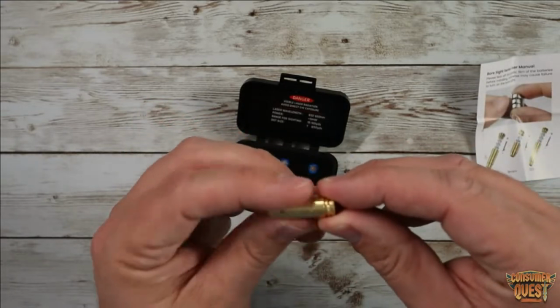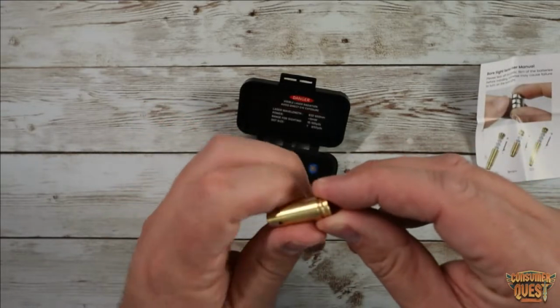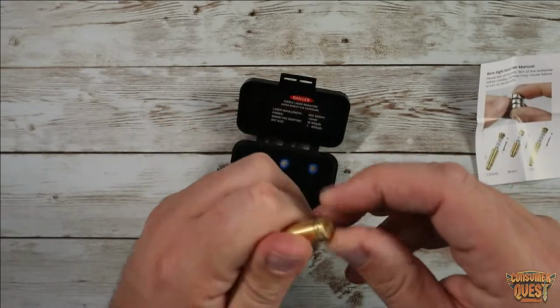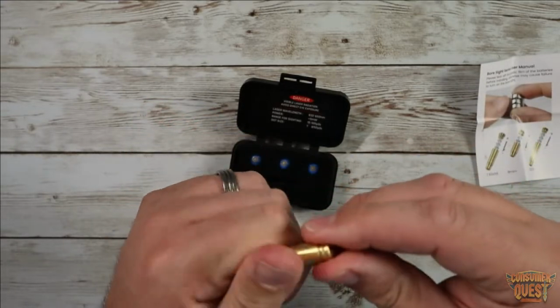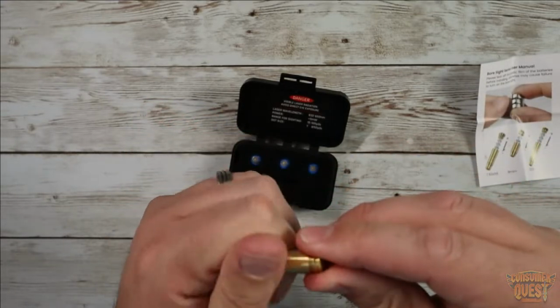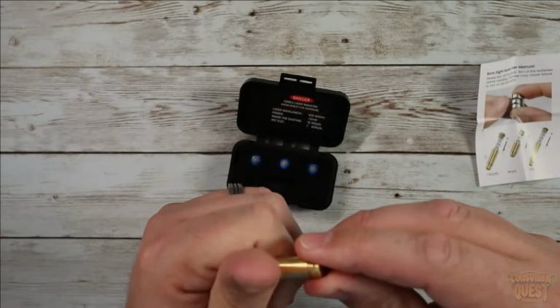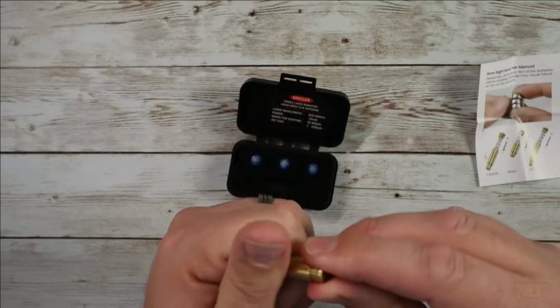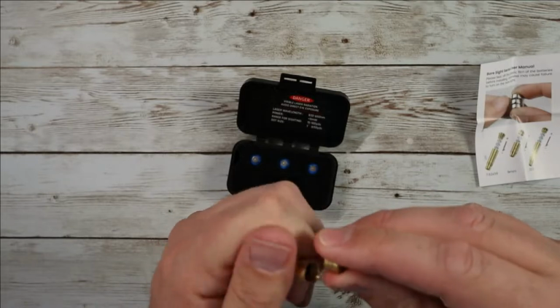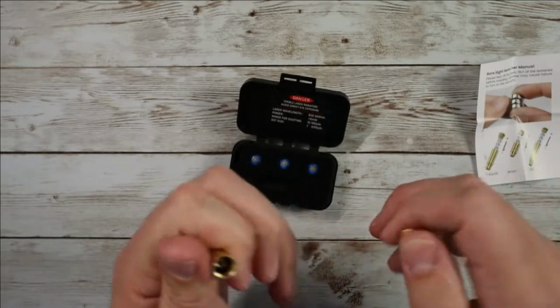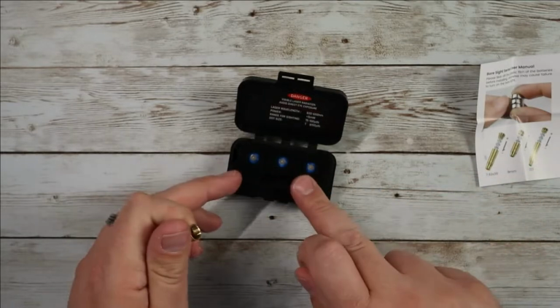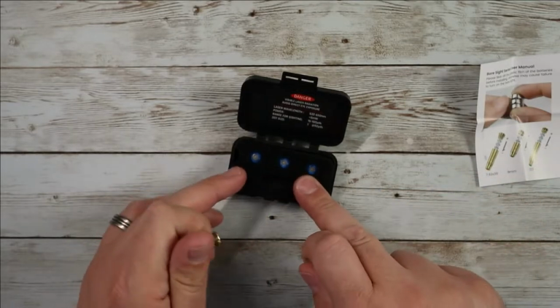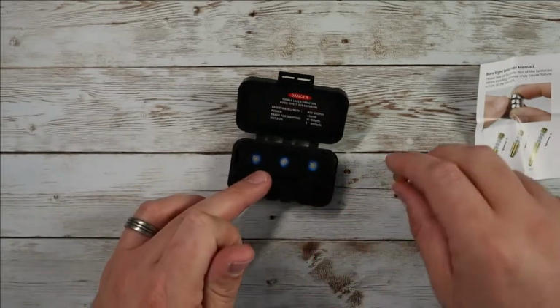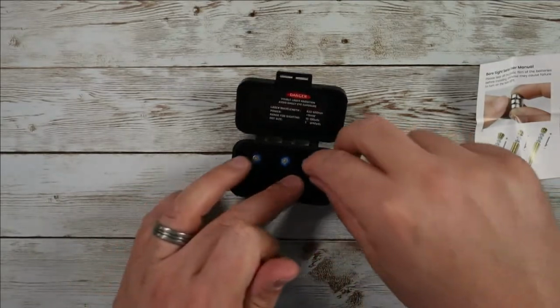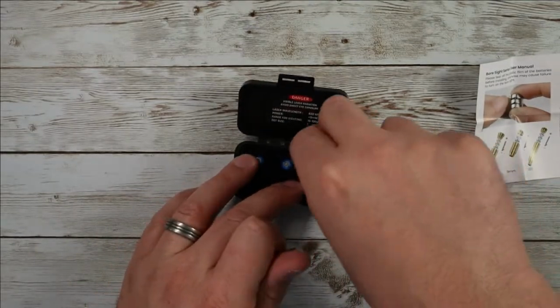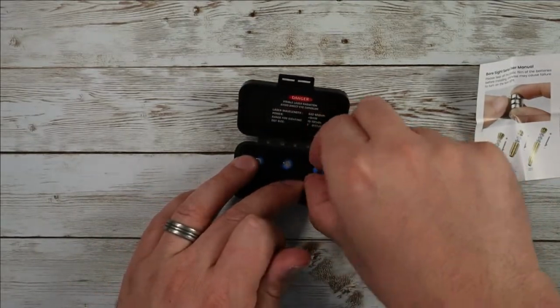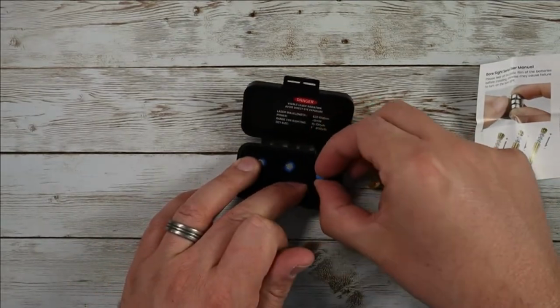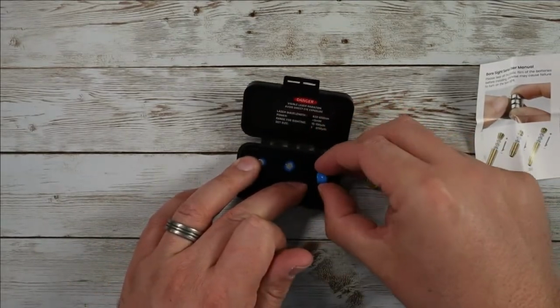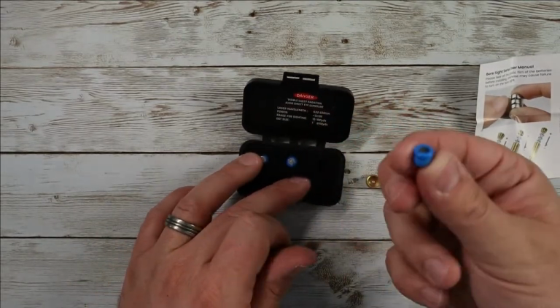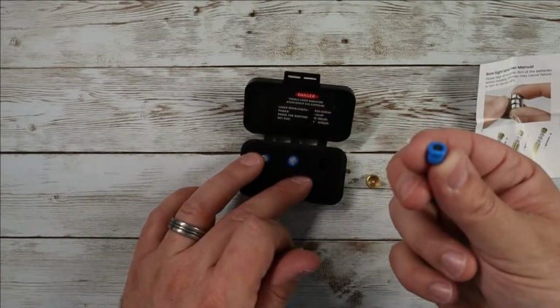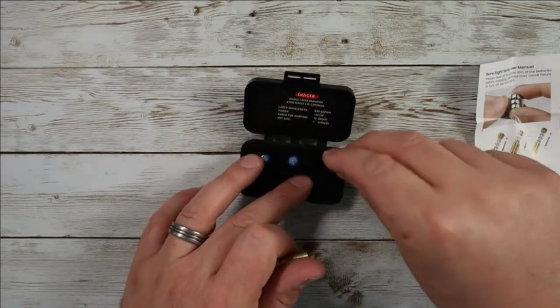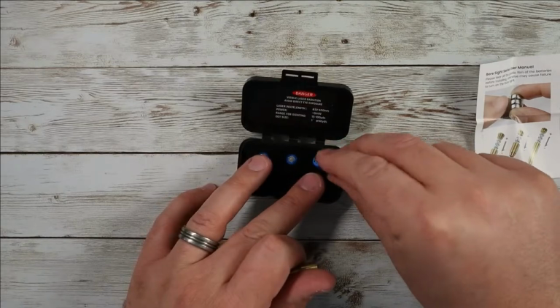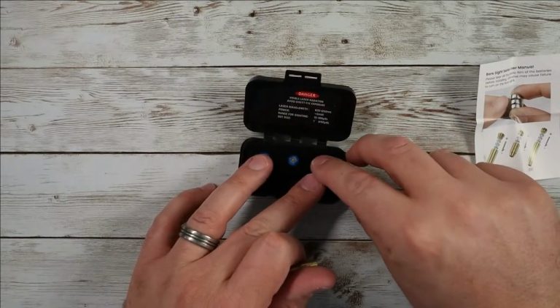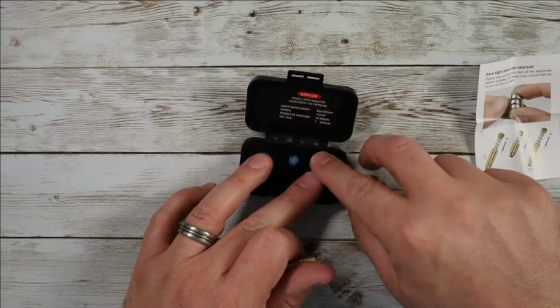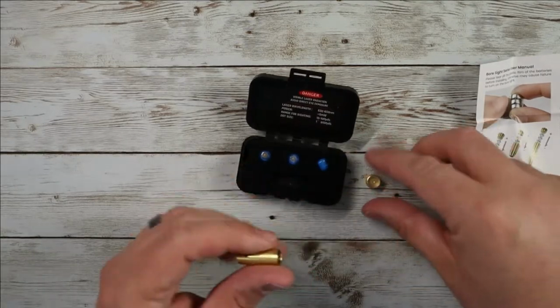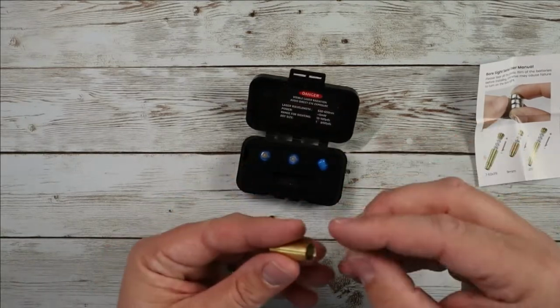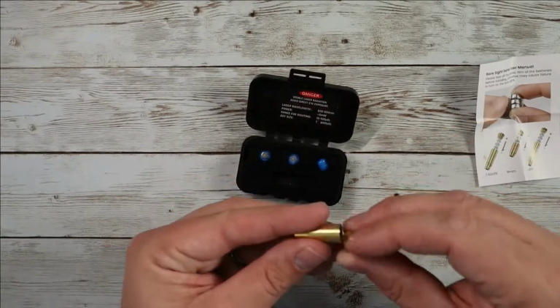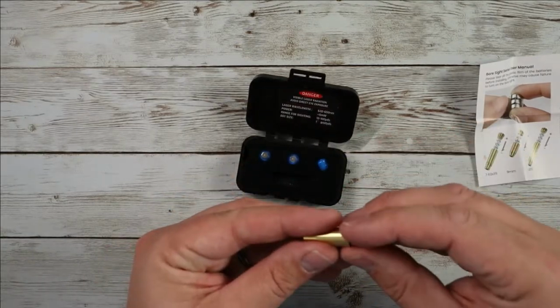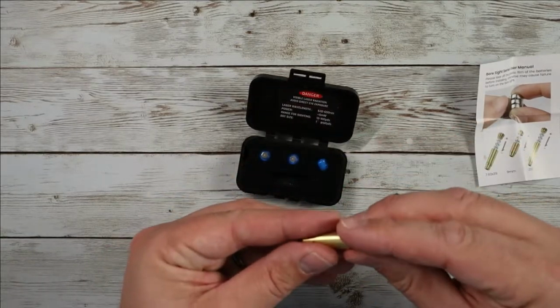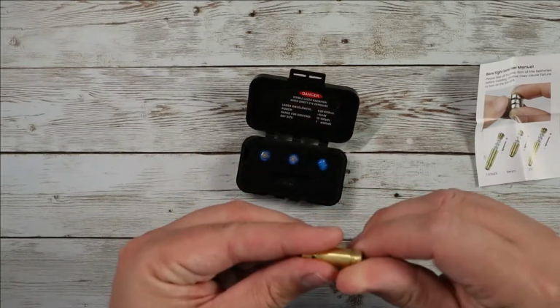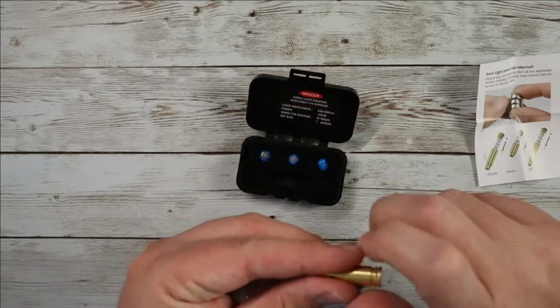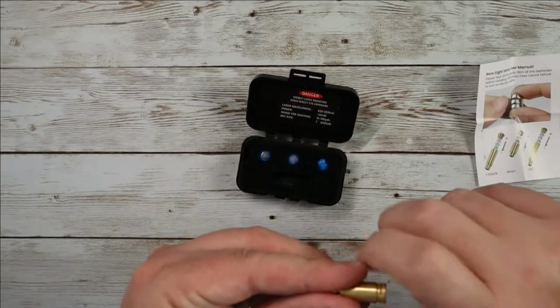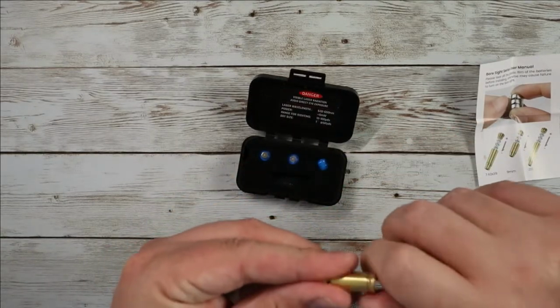It comes with very conveniently three sets of batteries. So you're going to pull these guys out, remove the plastic on the outside, pop them in here, screw this guy closed, and then it's ready to go.